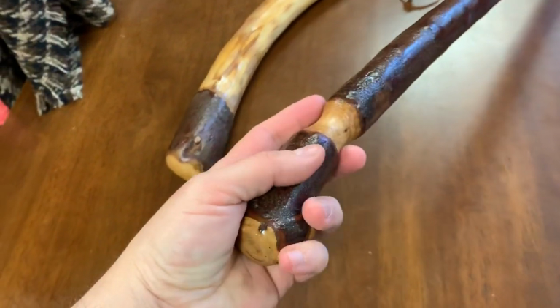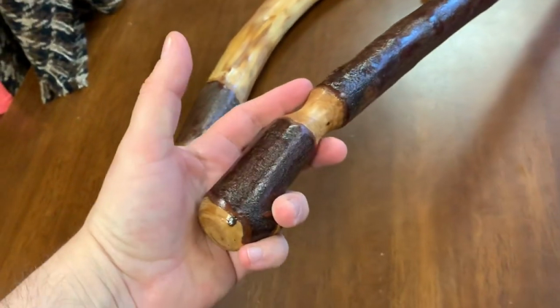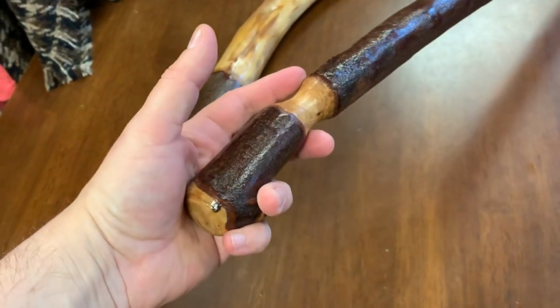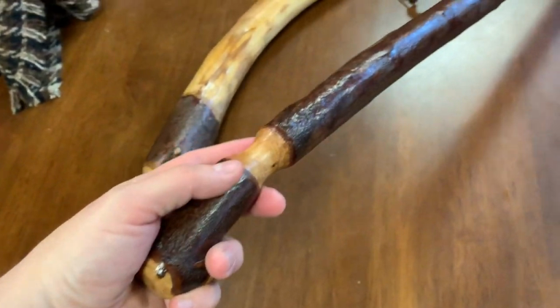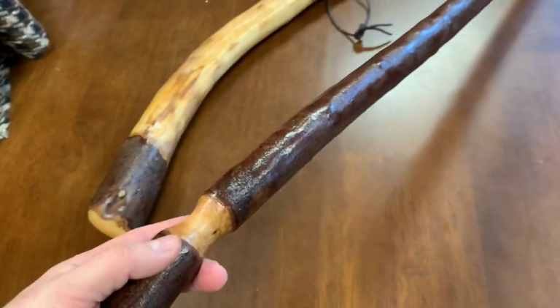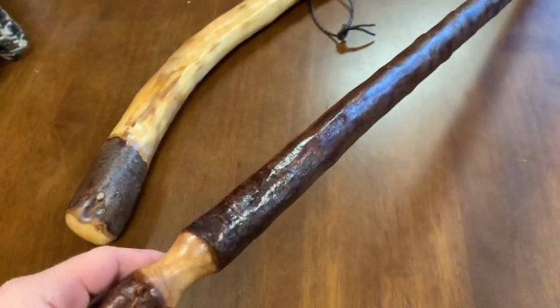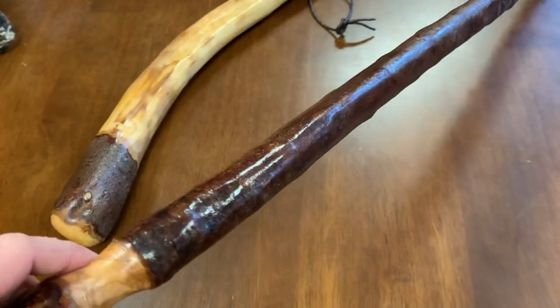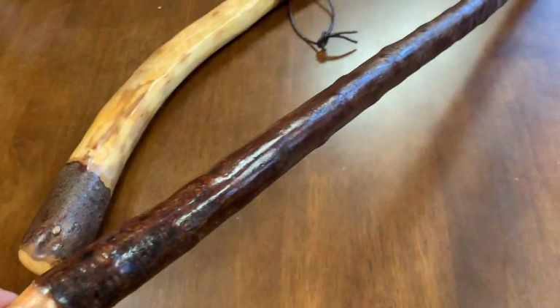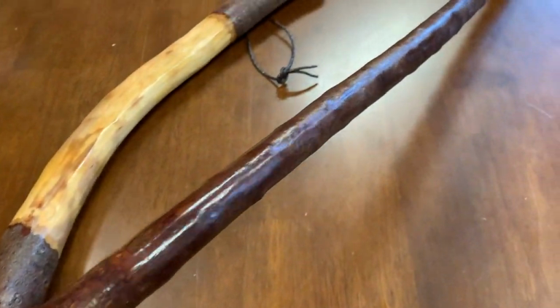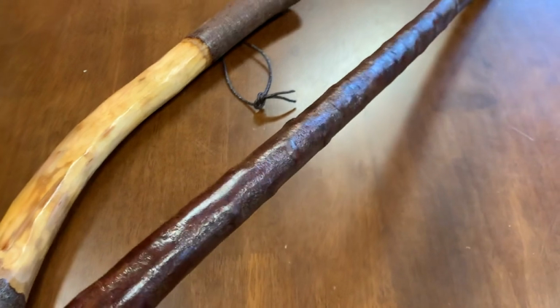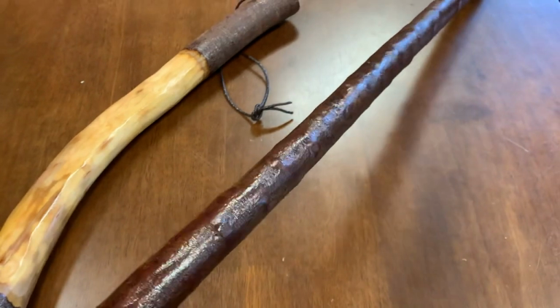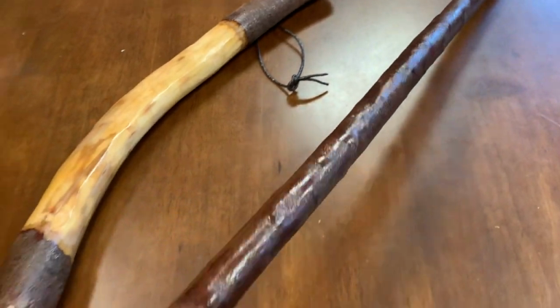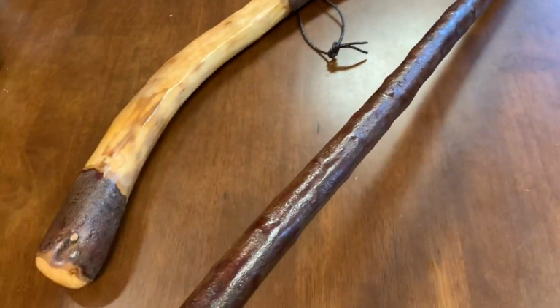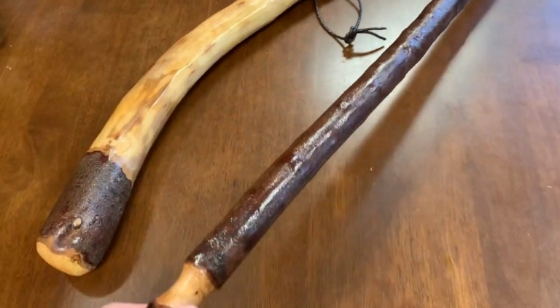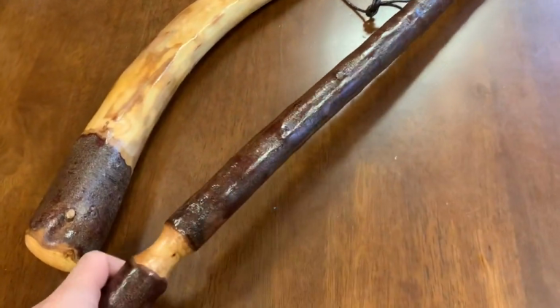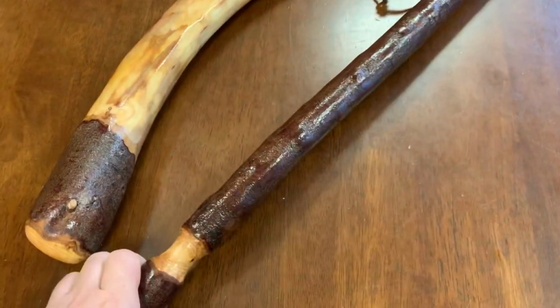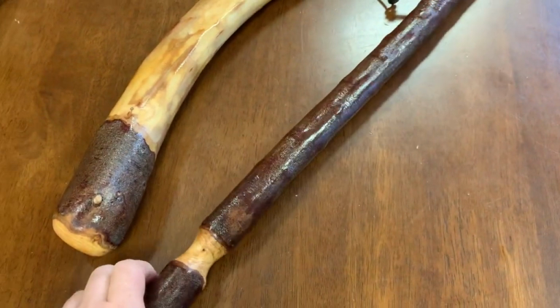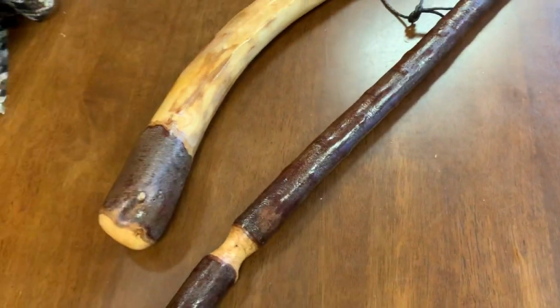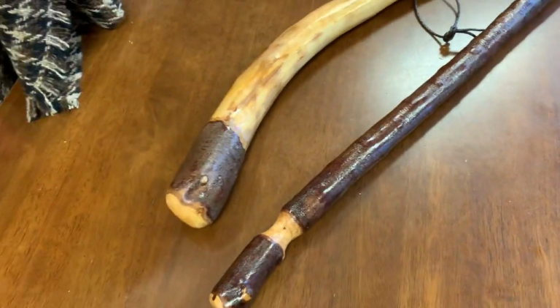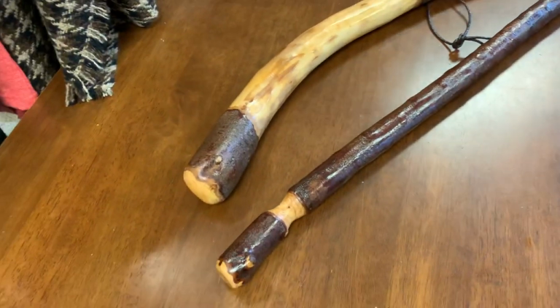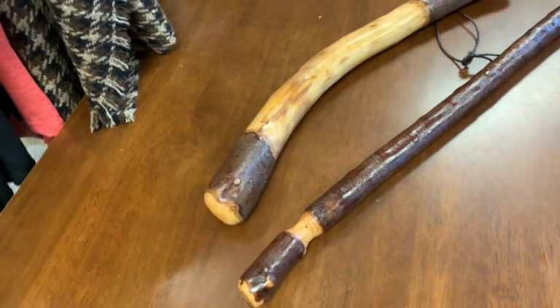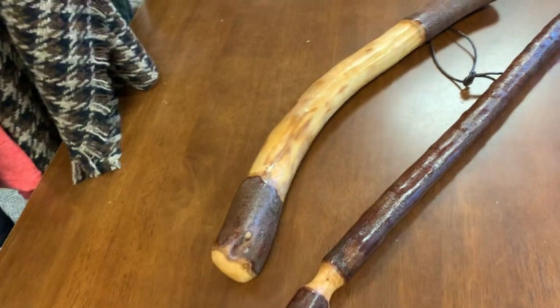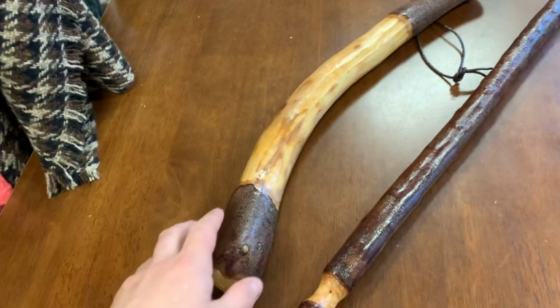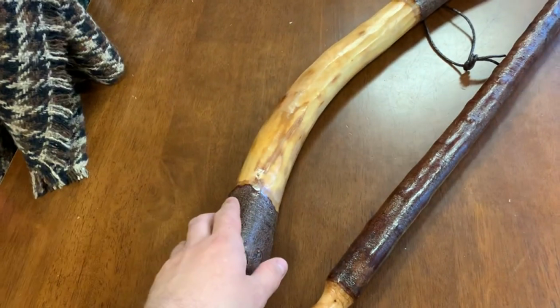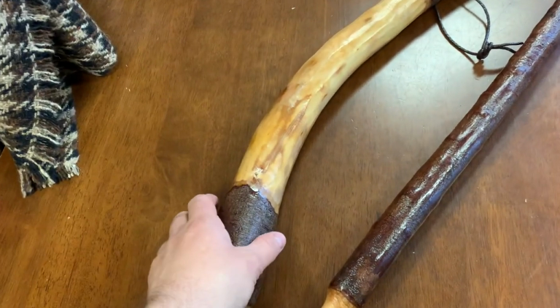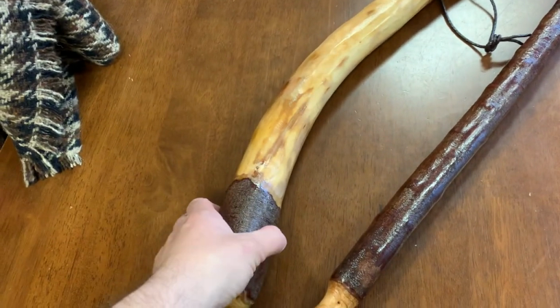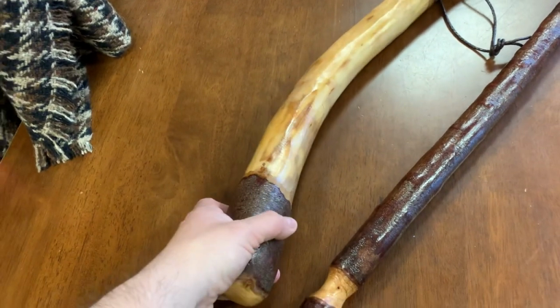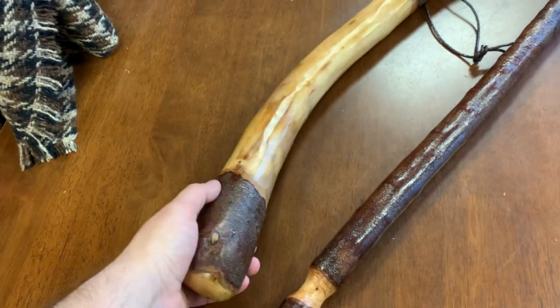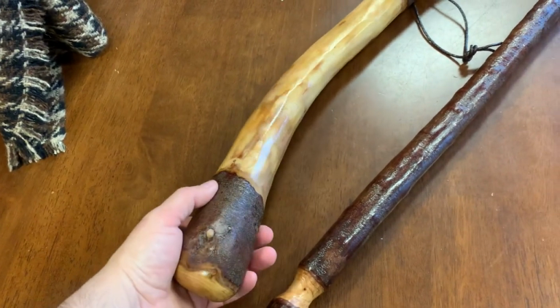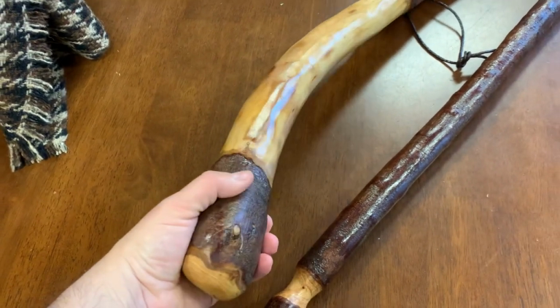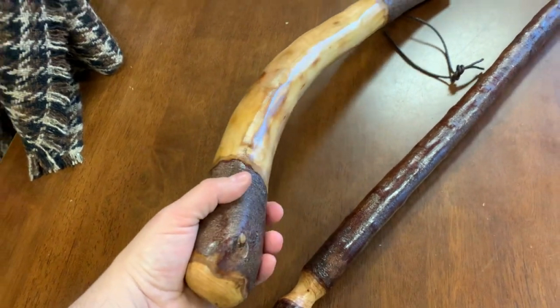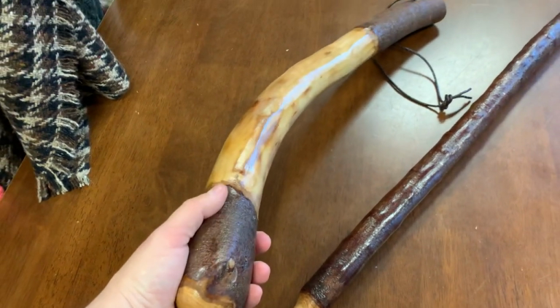It's a beautiful natural bark with all the different colors showing up on the bark as well. And then you've also got an accompanying piece — this blackthorn shillelagh — and this is a beast of a thing.